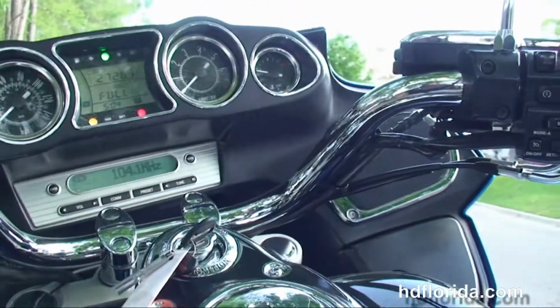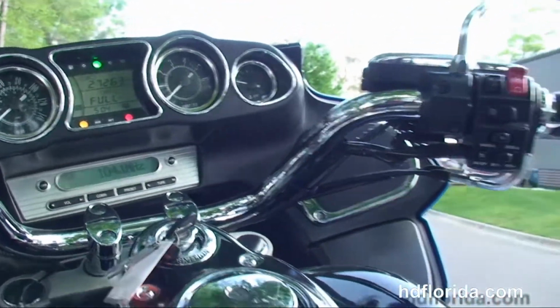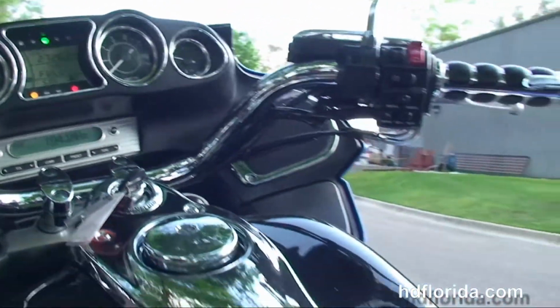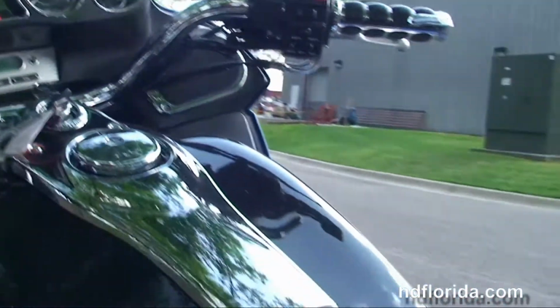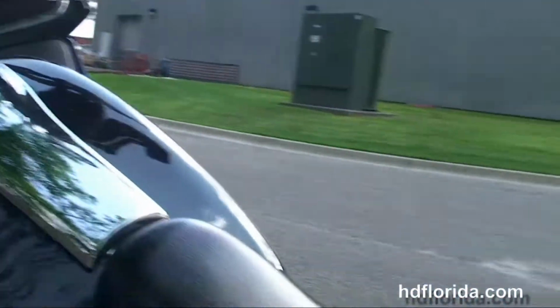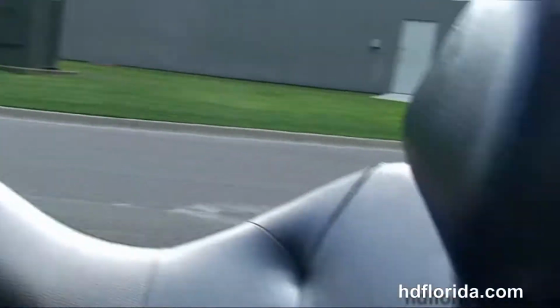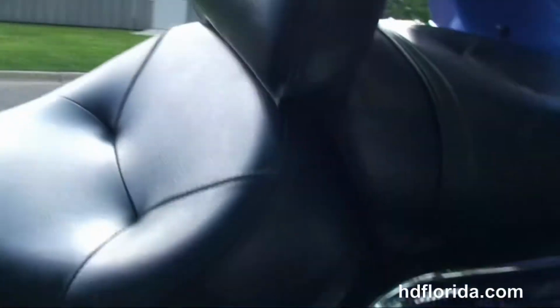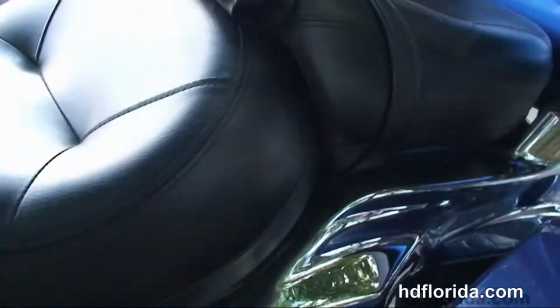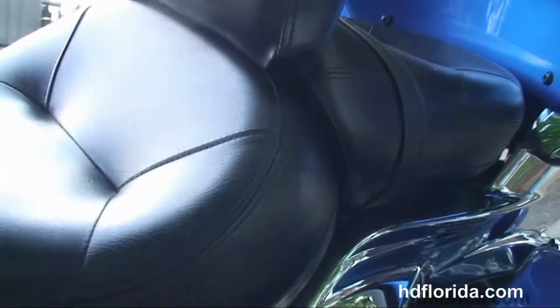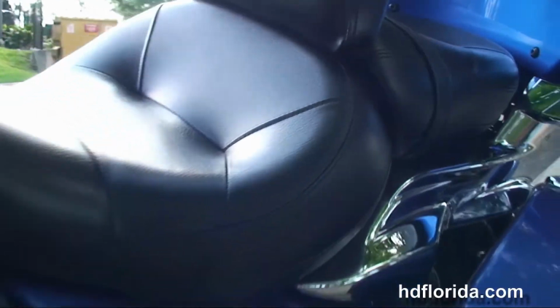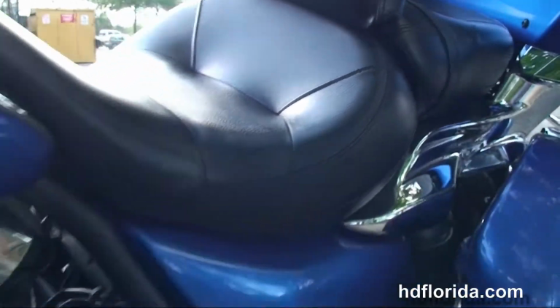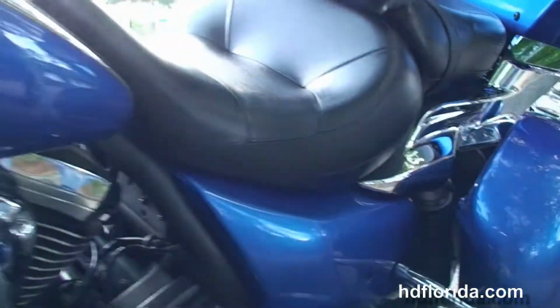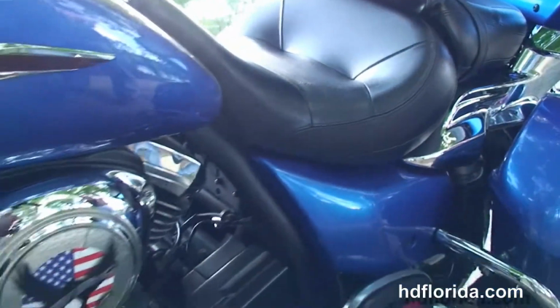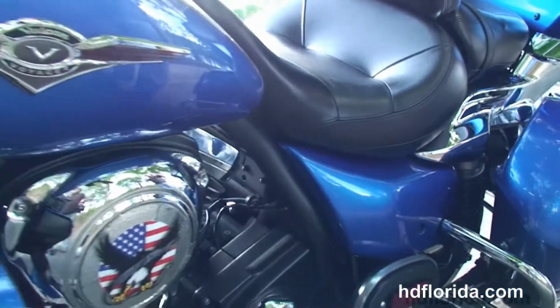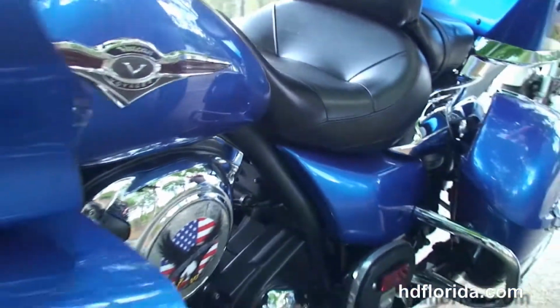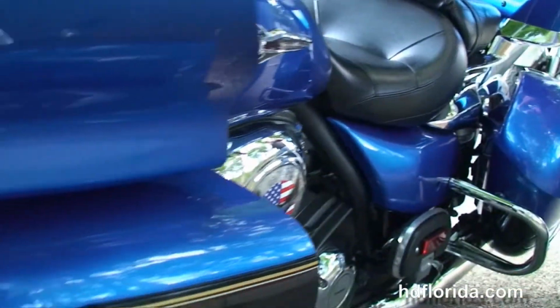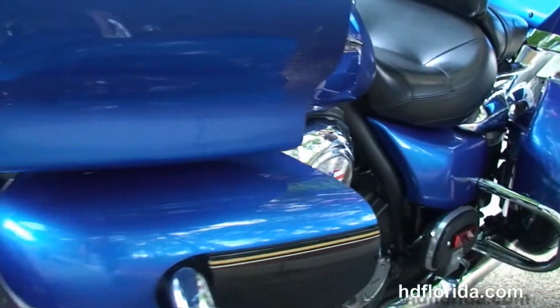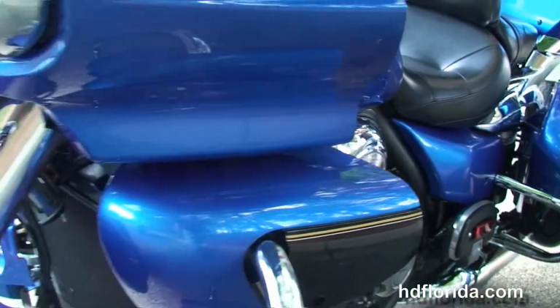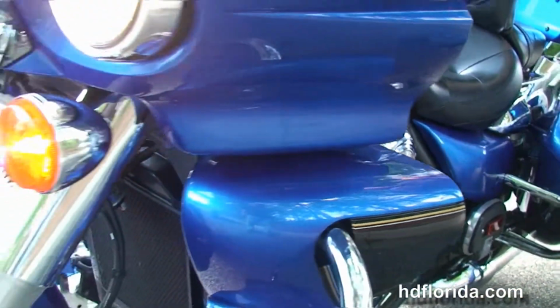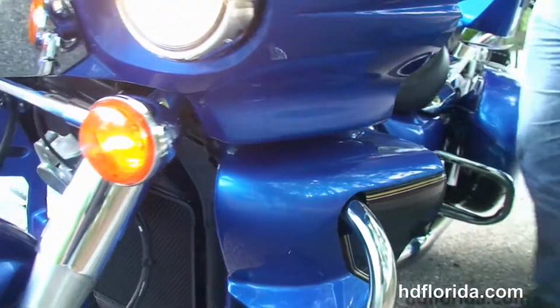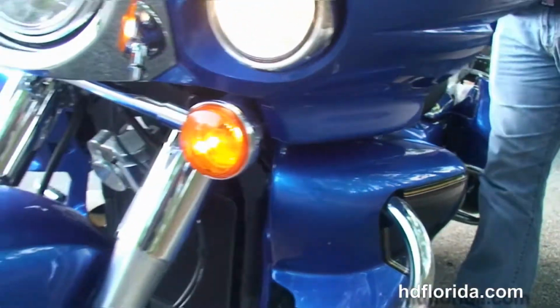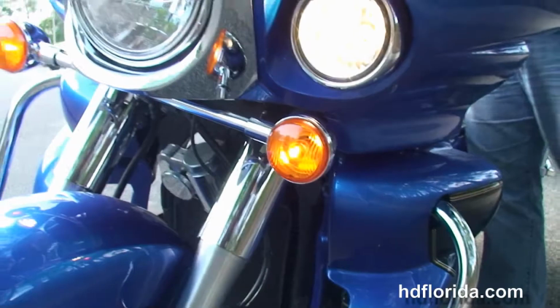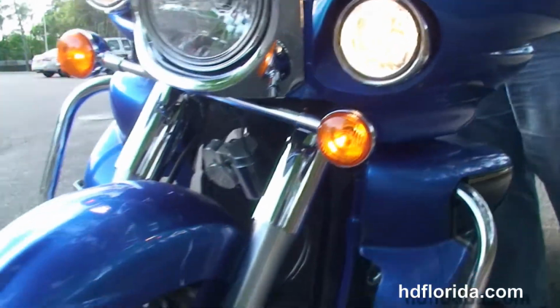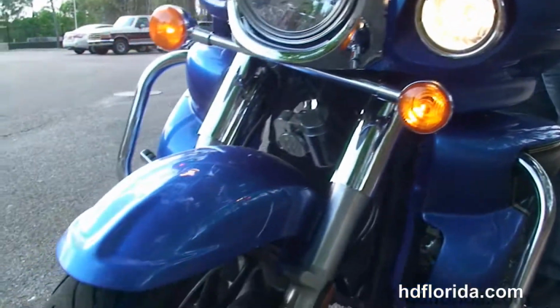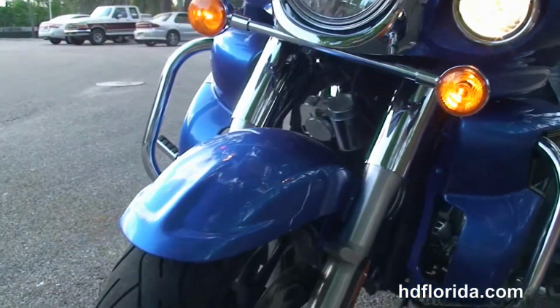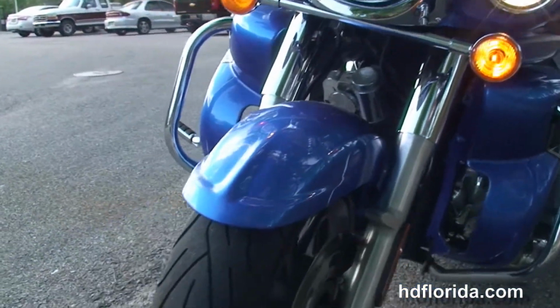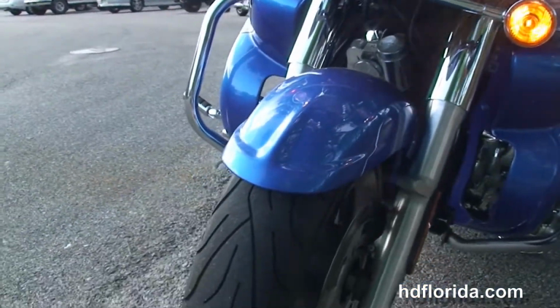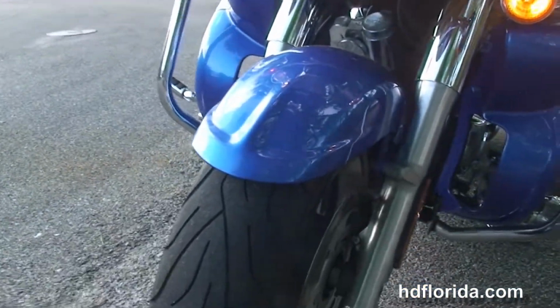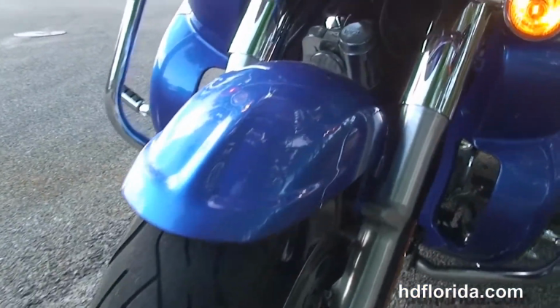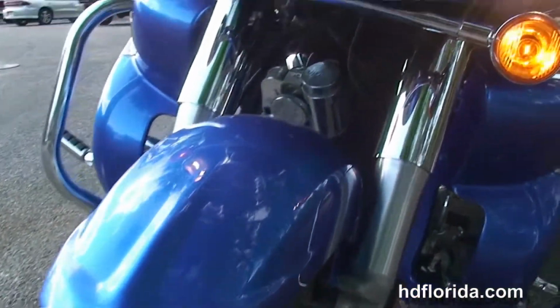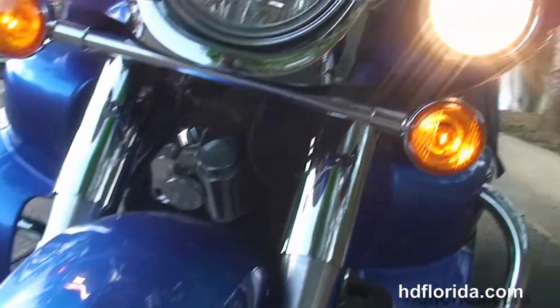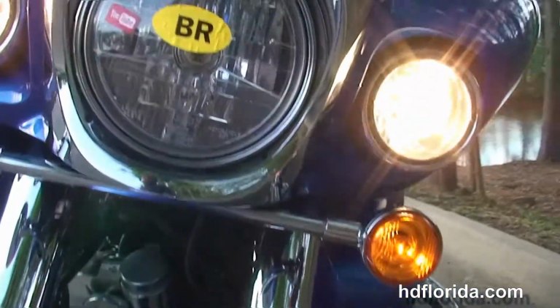Out front we've got the factory AM-FM stereo, high visibility gauges, fixed fairing with the speakers and the integrated locking storage. Anti-lock brakes — and let's give it a quick listen.